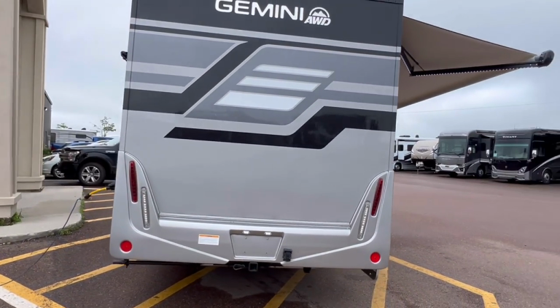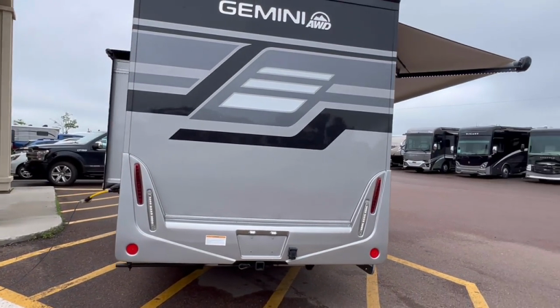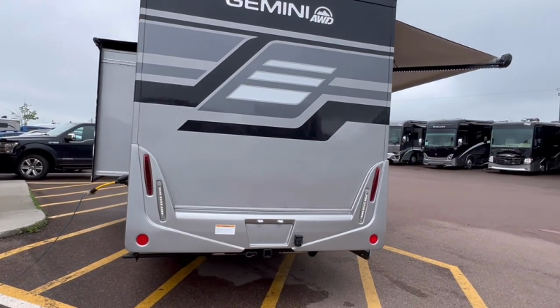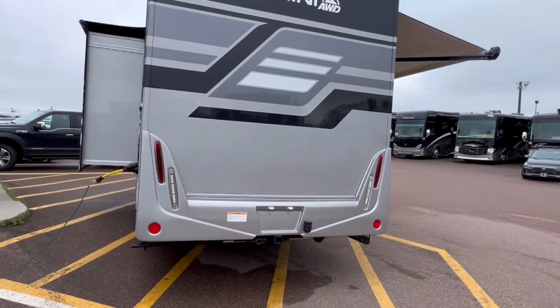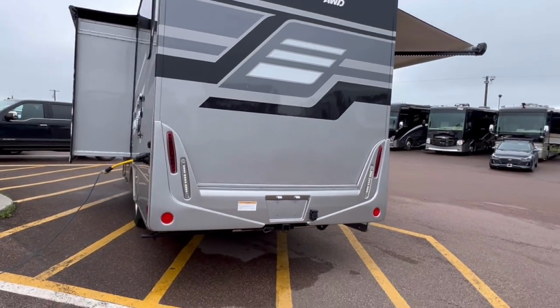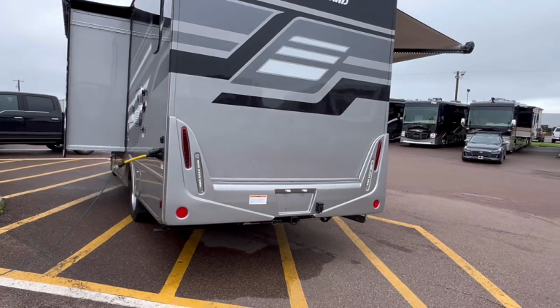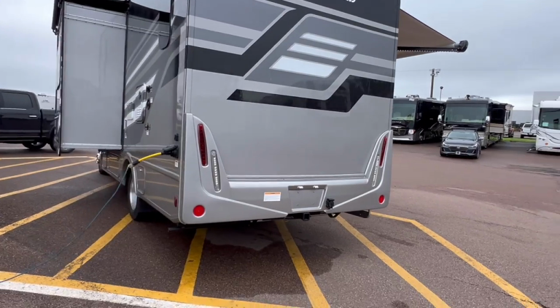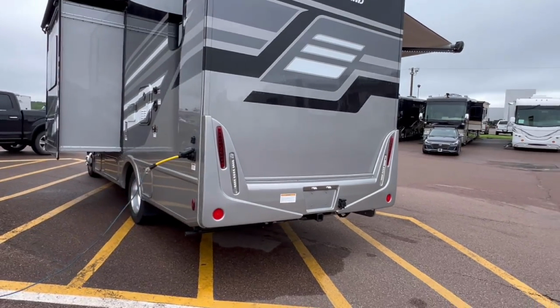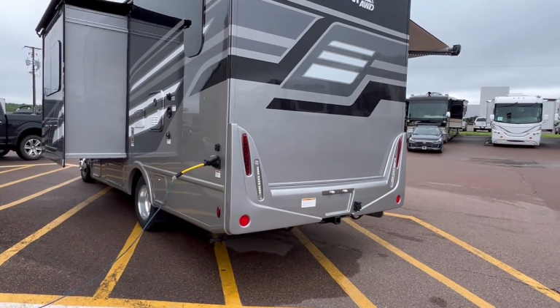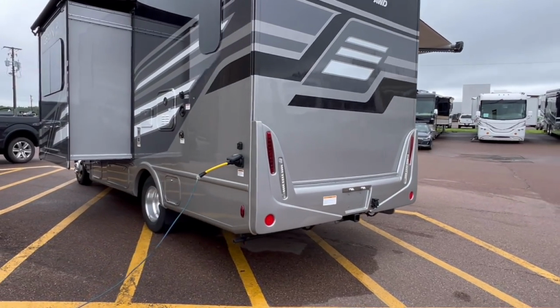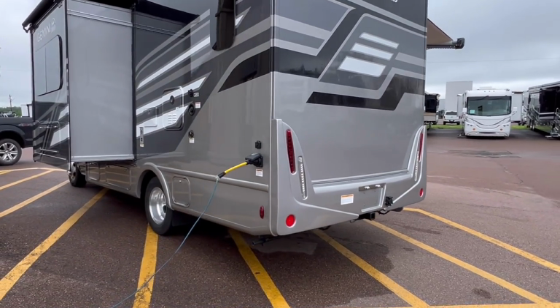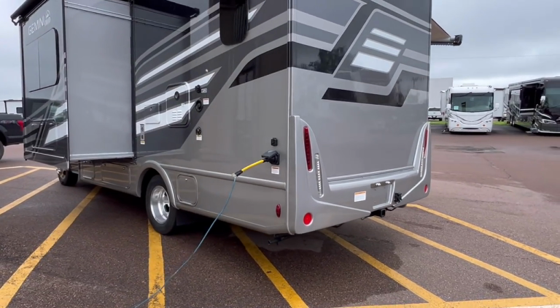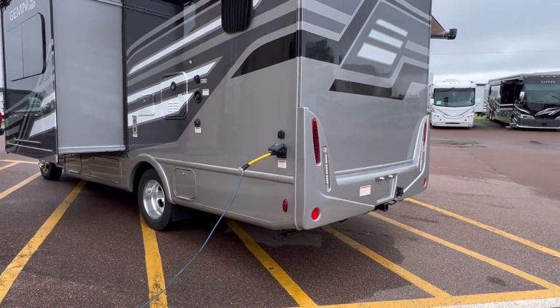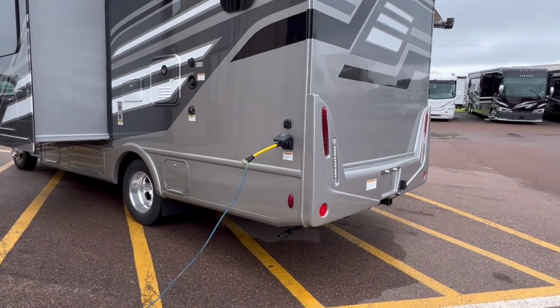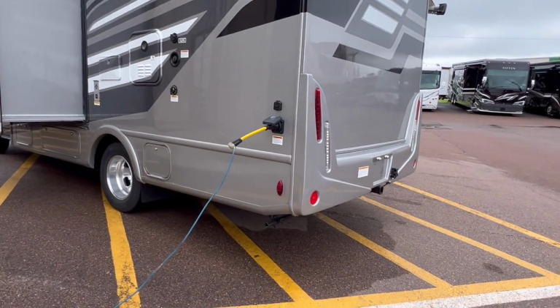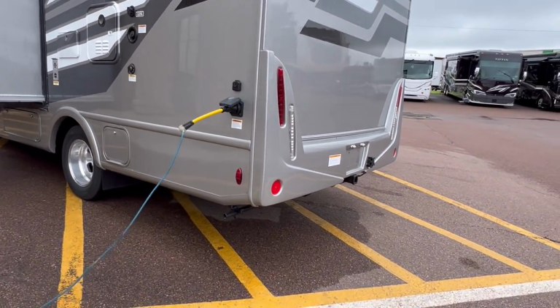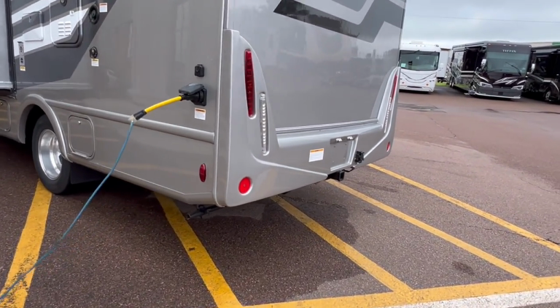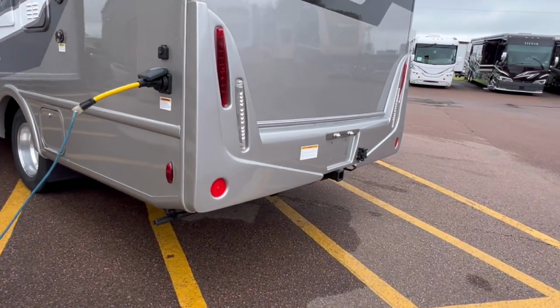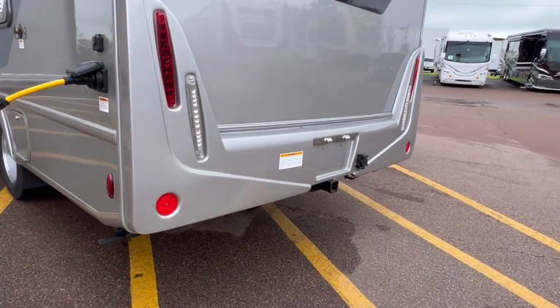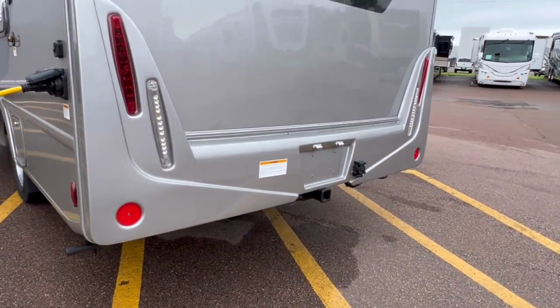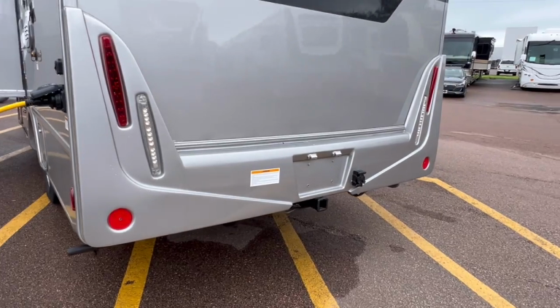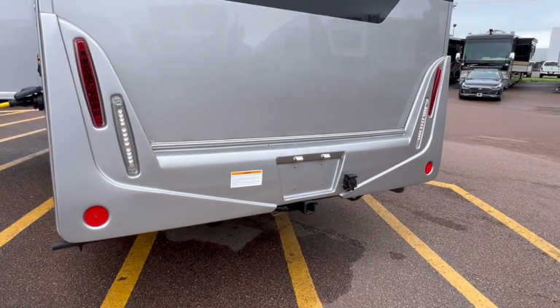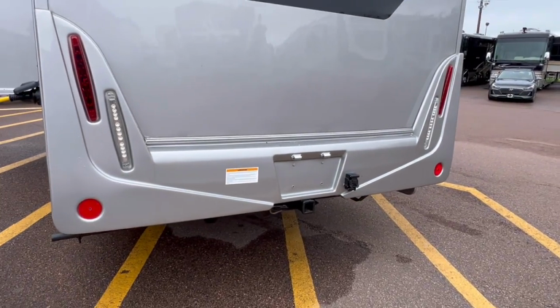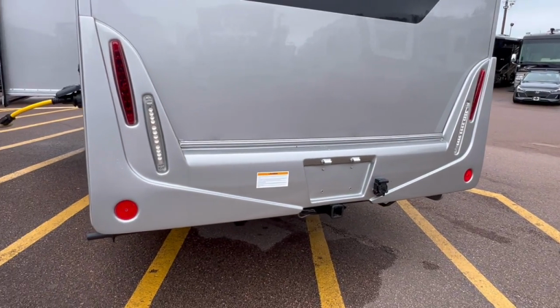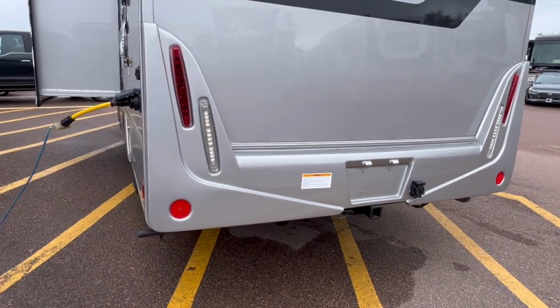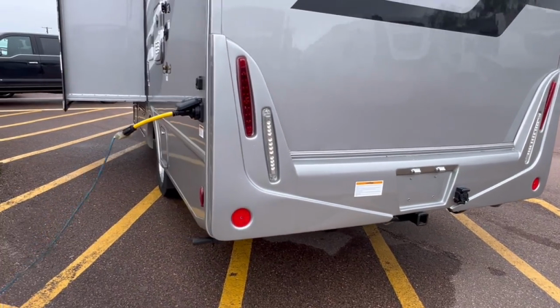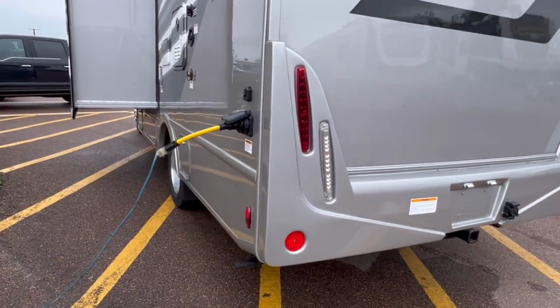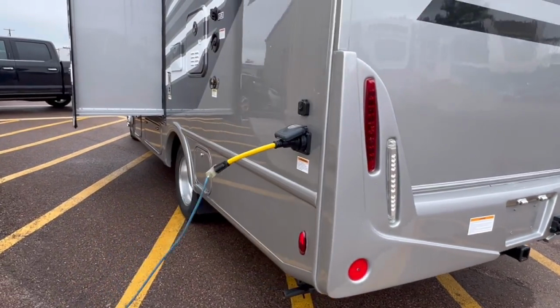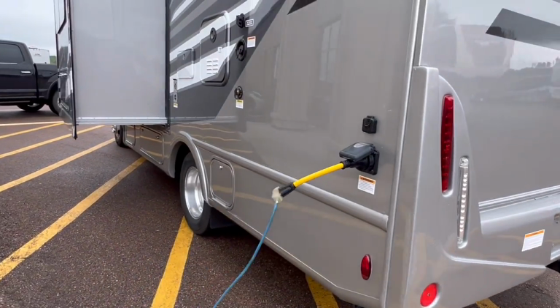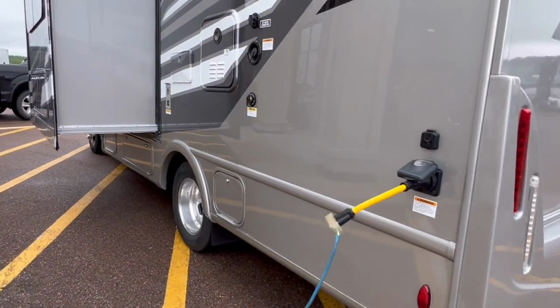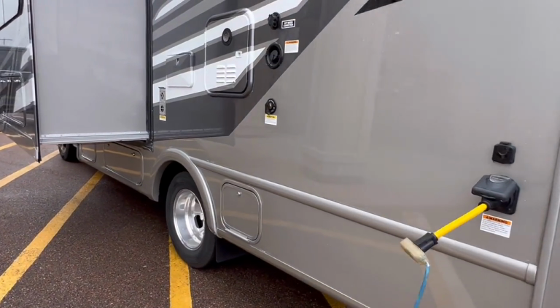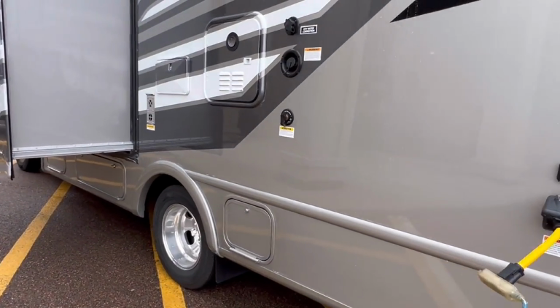That back bumper has got a nice fiberglass rear cap. This is a 30 amp unit. We do have a trailer hitch here rated at 5,000 pounds; however, the chassis is only rated at about 2,500 pounds.